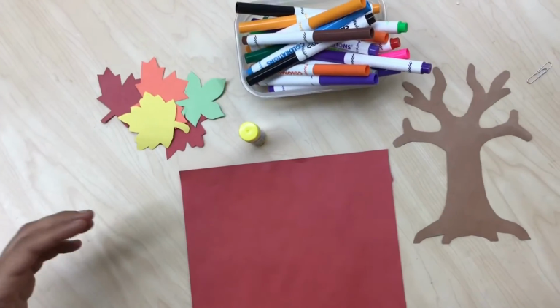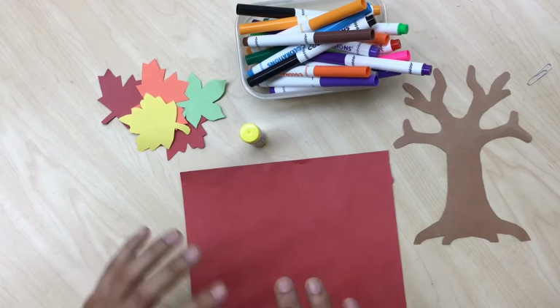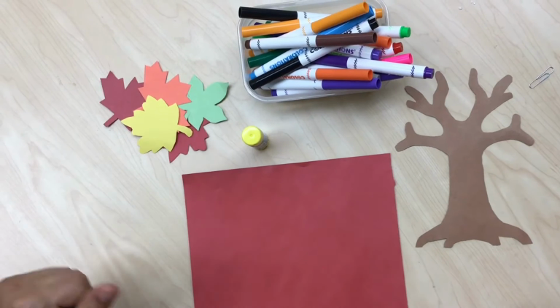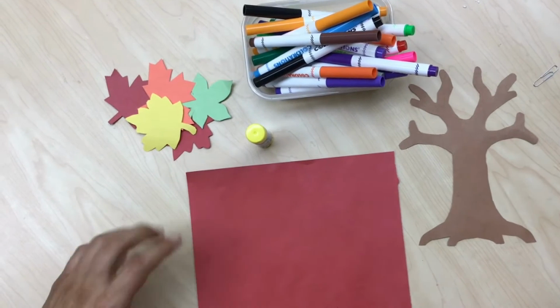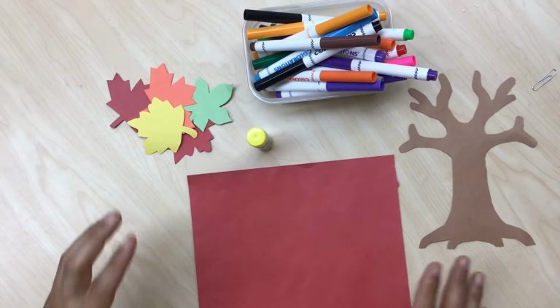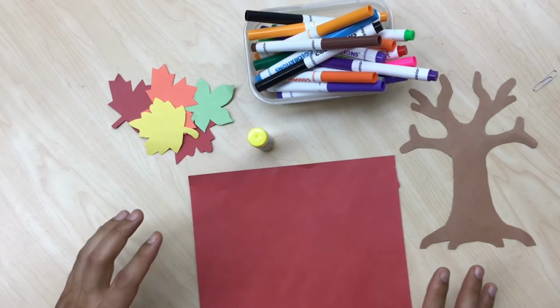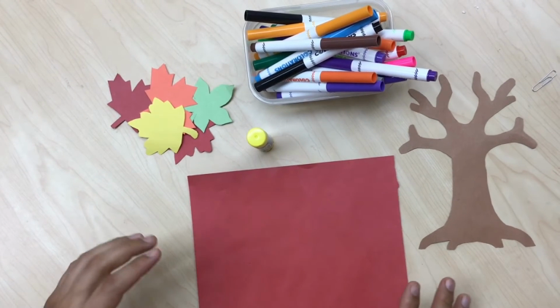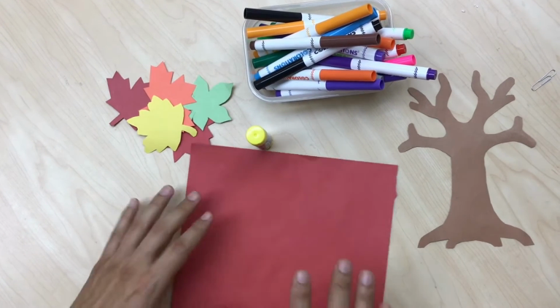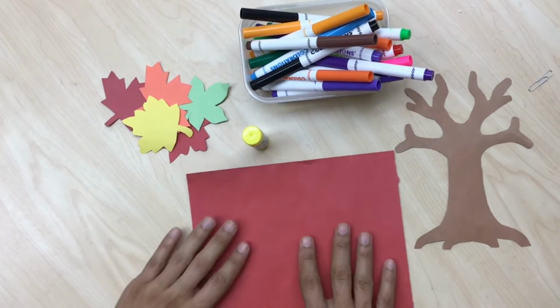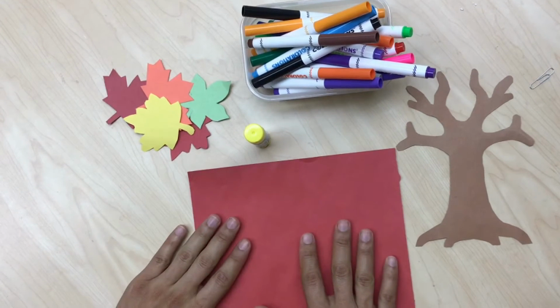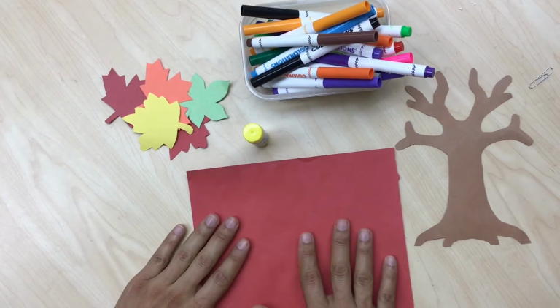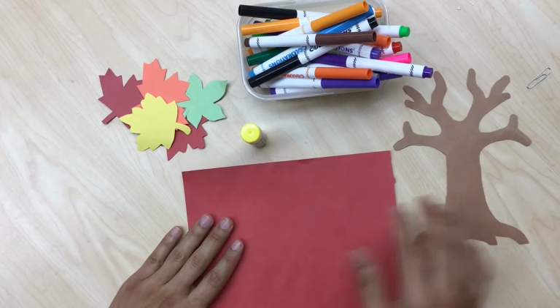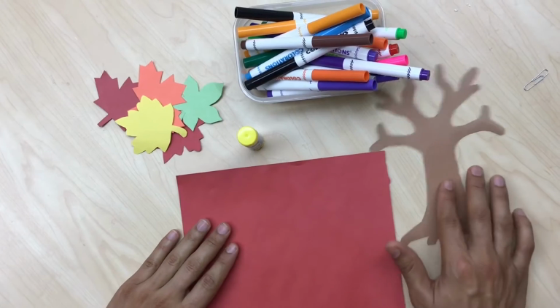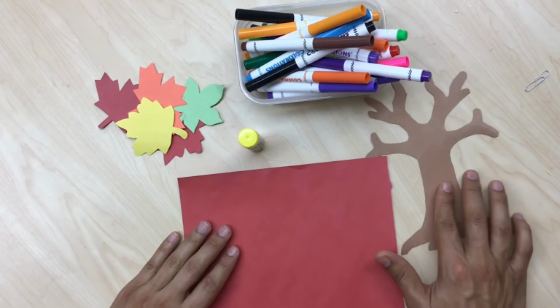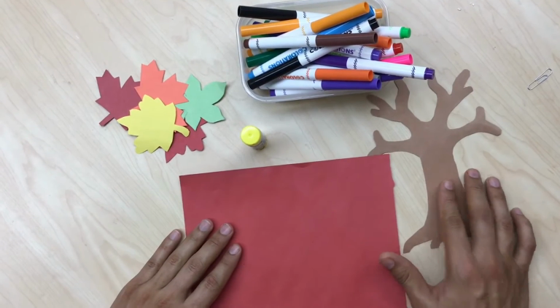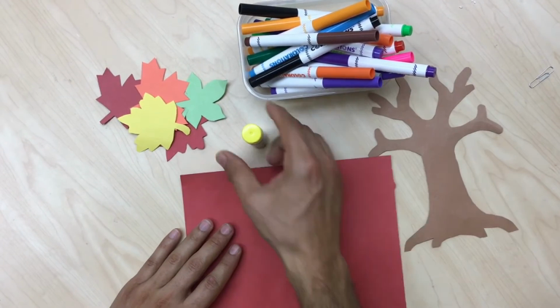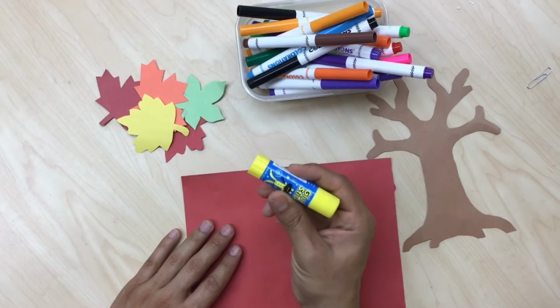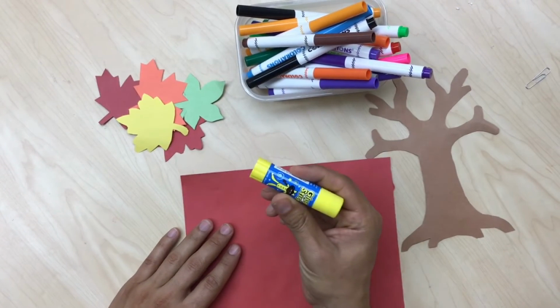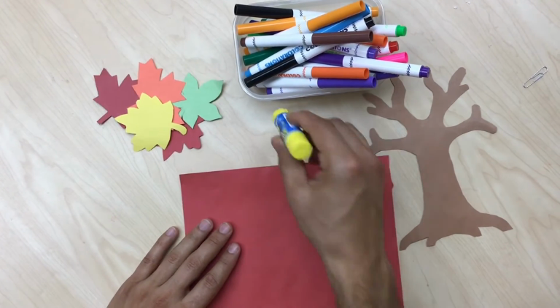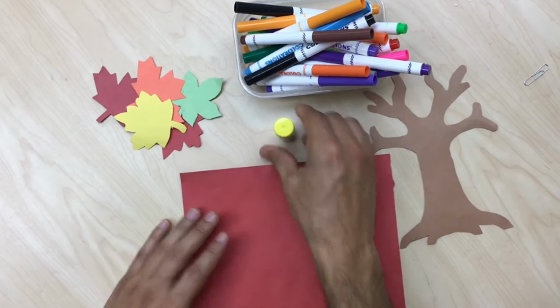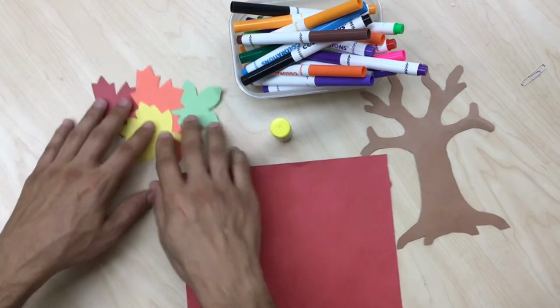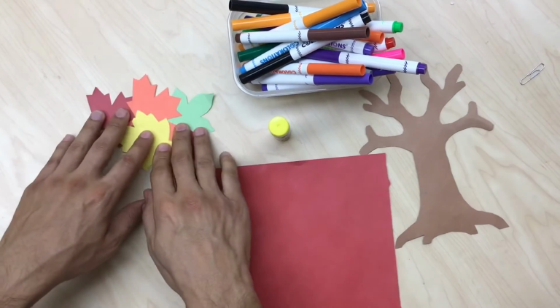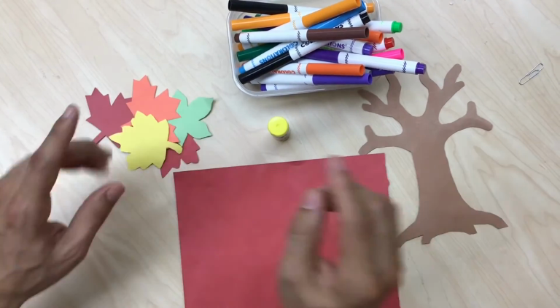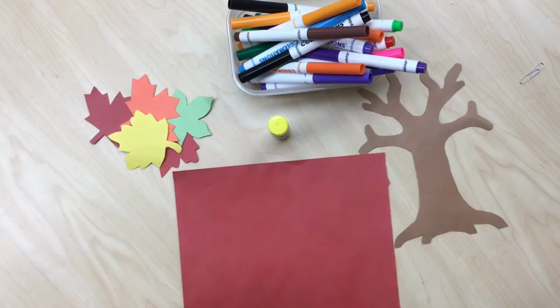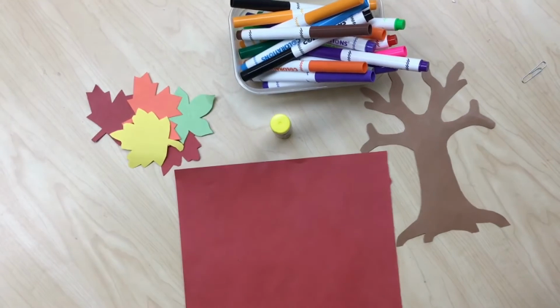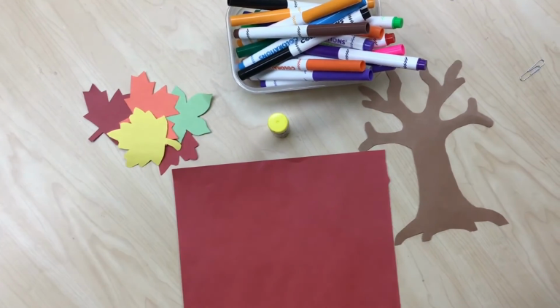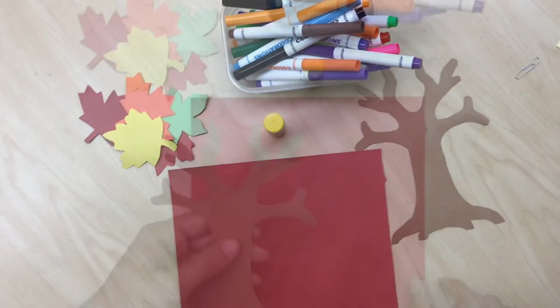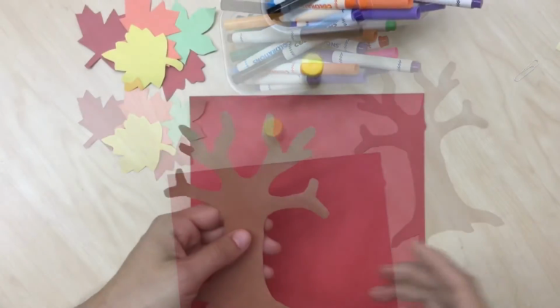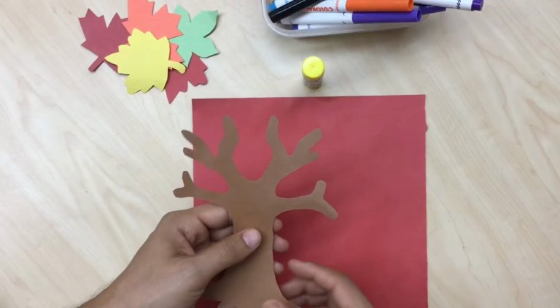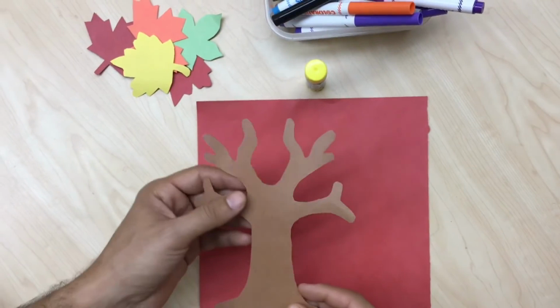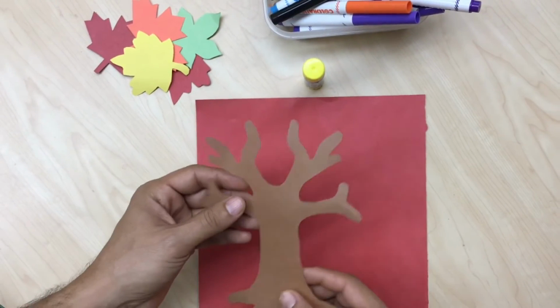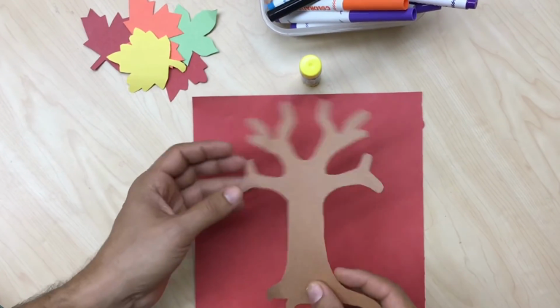Alright boys and girls, for this activity these are the supplies we're gonna need: your red construction paper, your brown tree cutout, the trusty old glue stick, your leaf cutouts, and a marker.